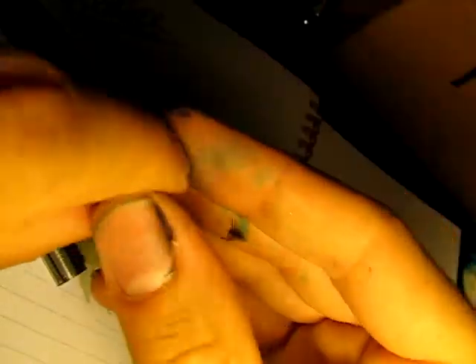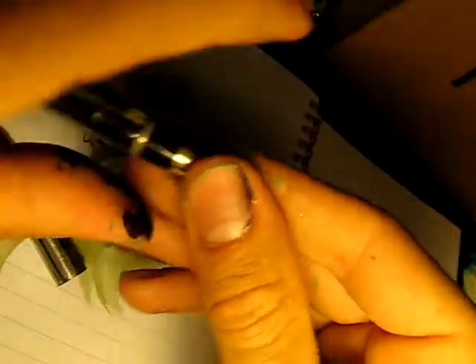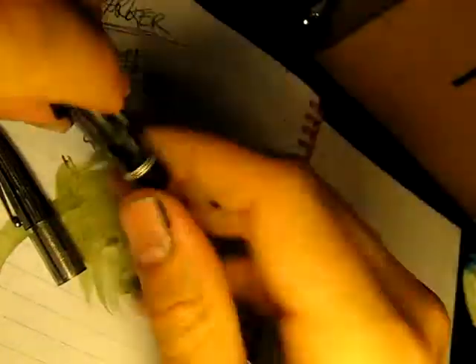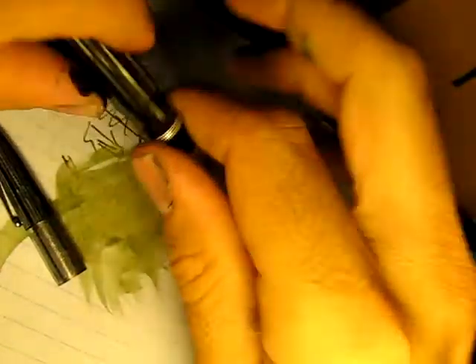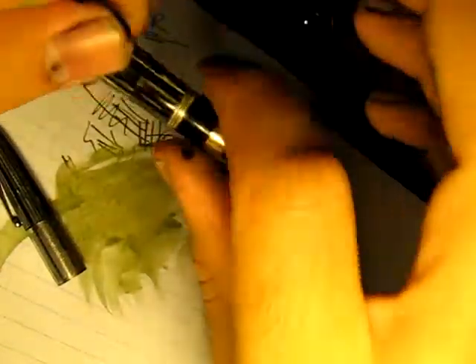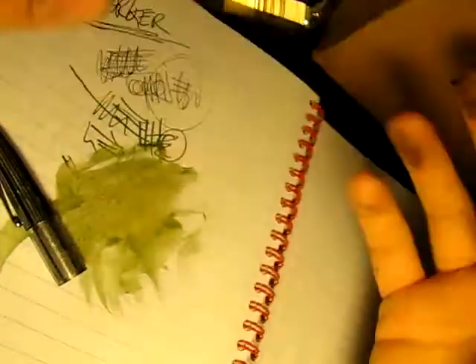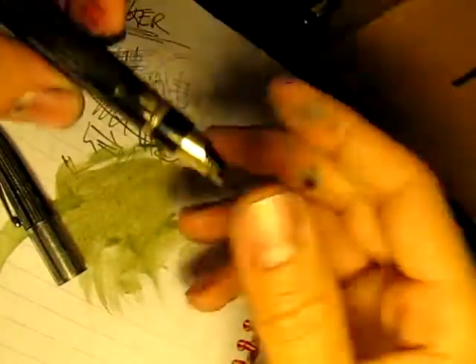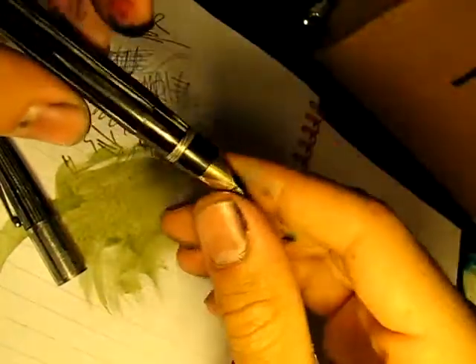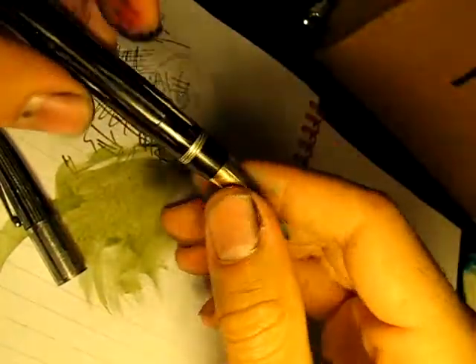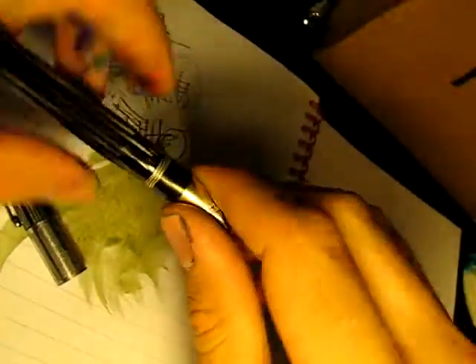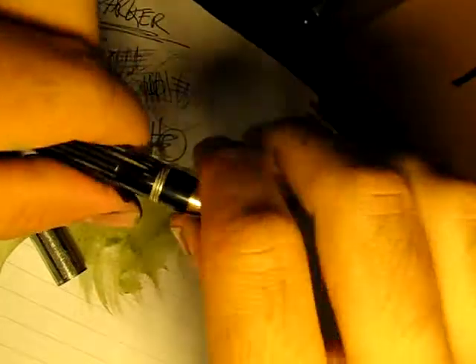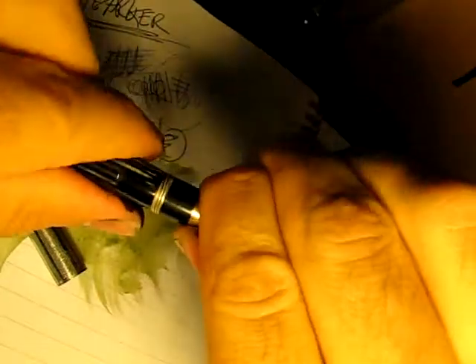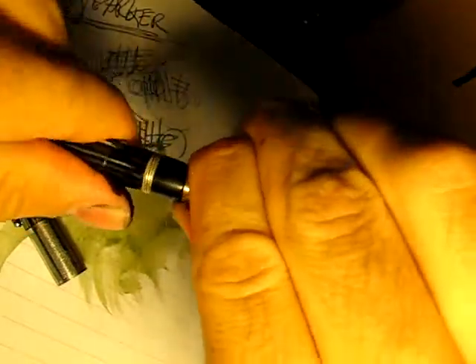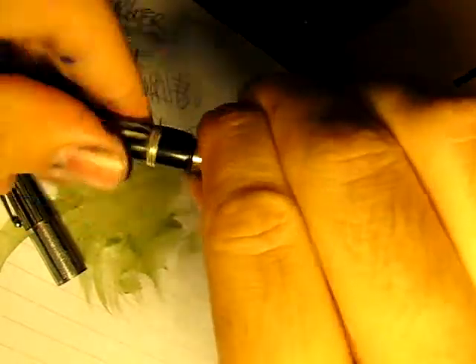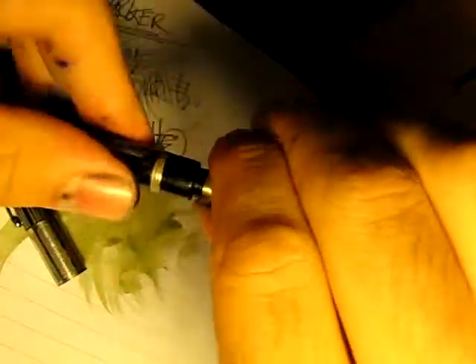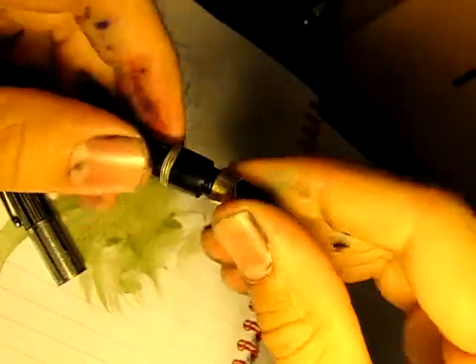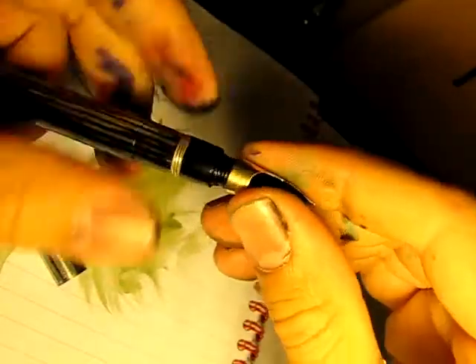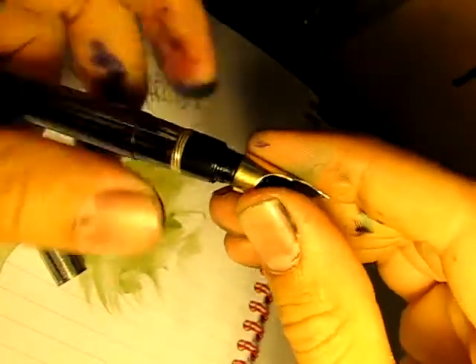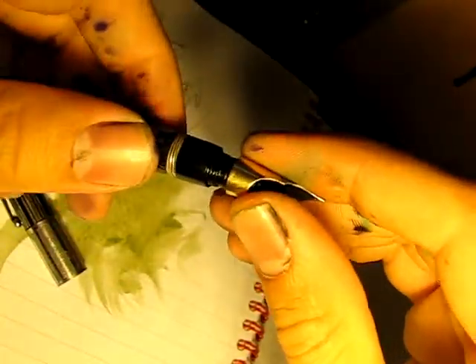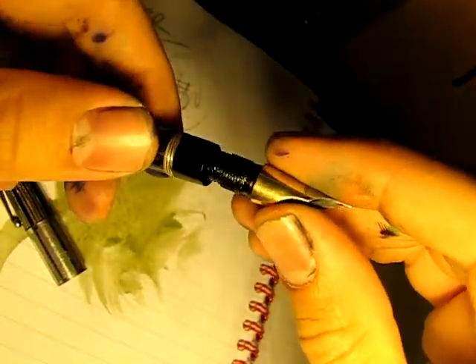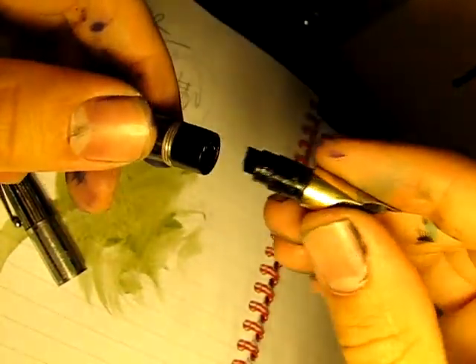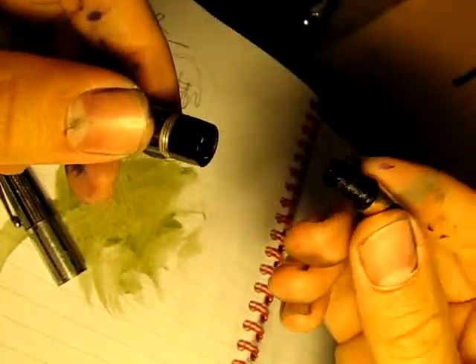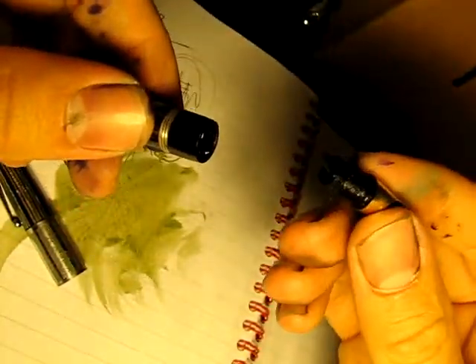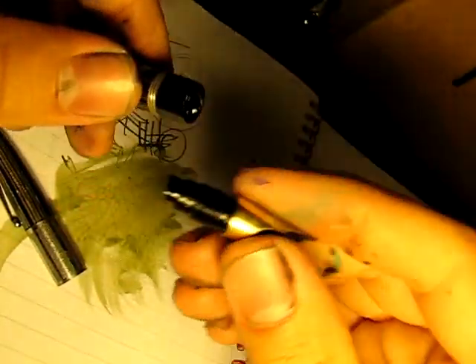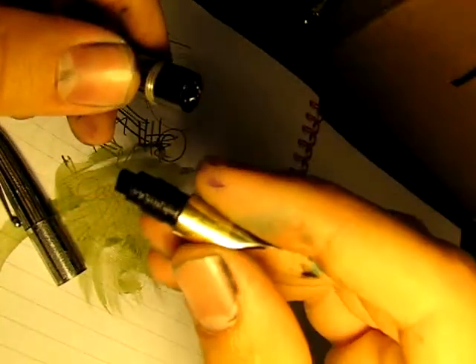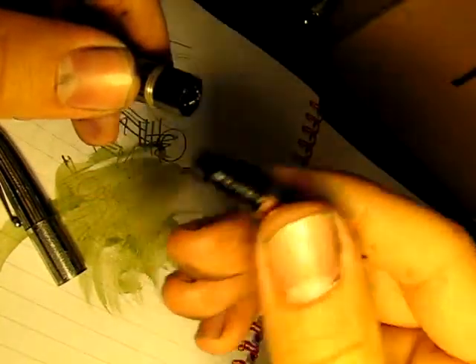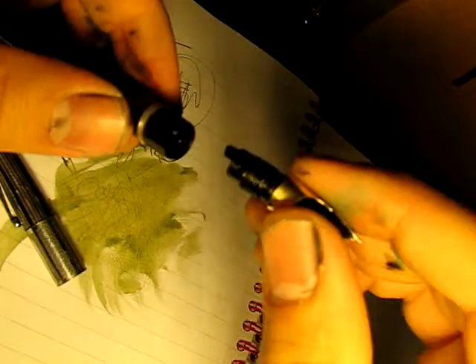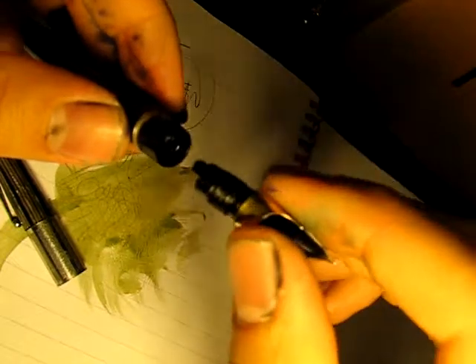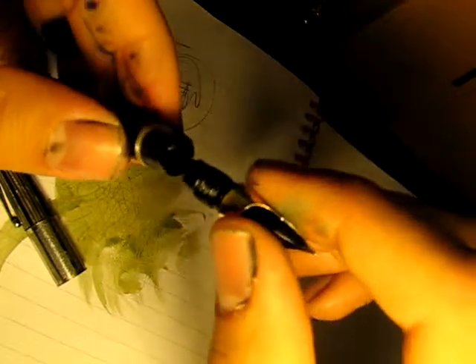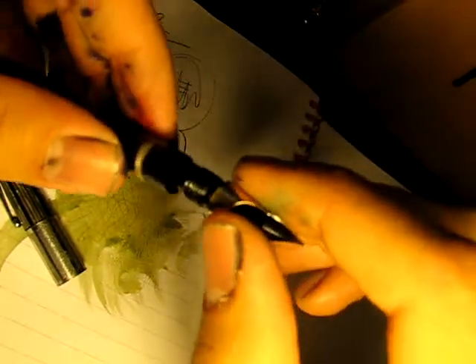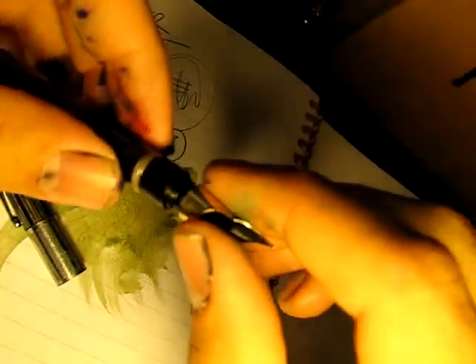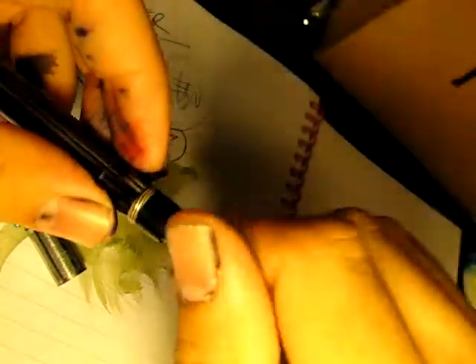I heated it up, and then I just twisted it and it came right off, no problem. So I made it into an eyedropper with a little bit of silicone grease — no problem.